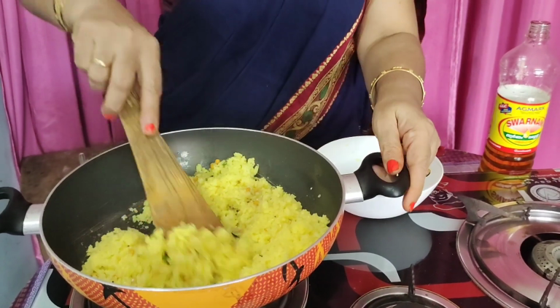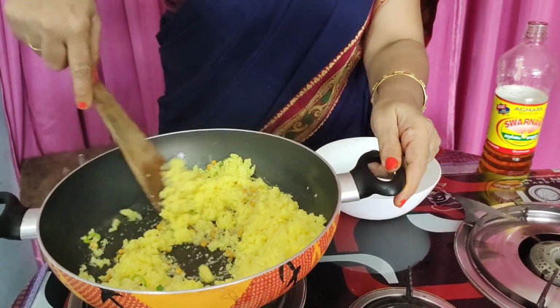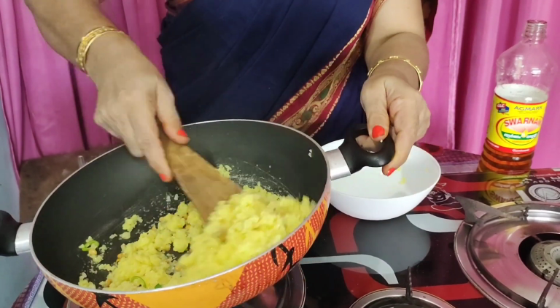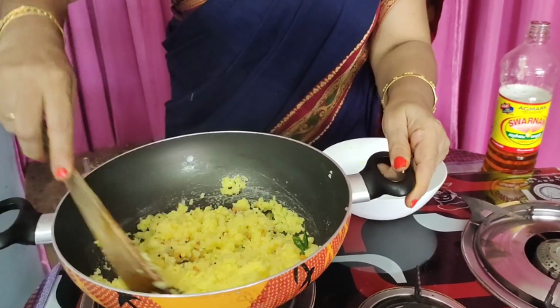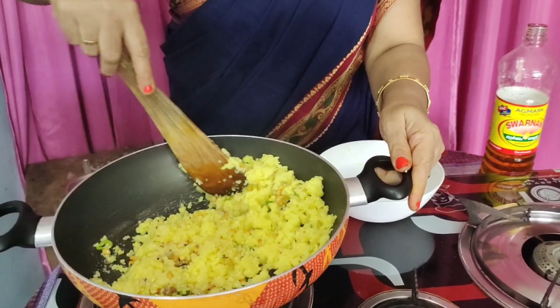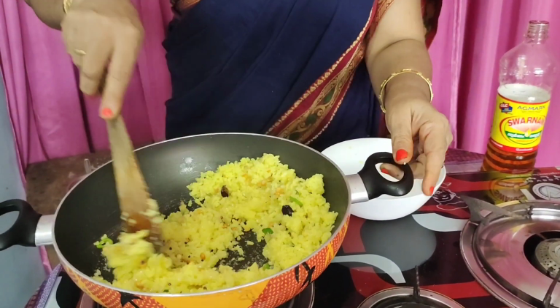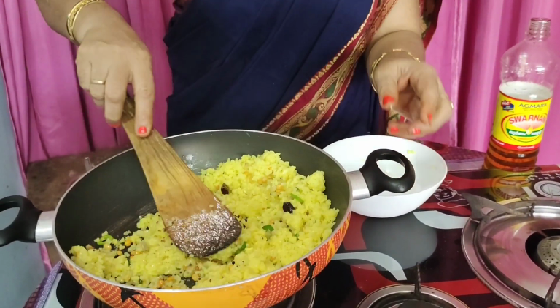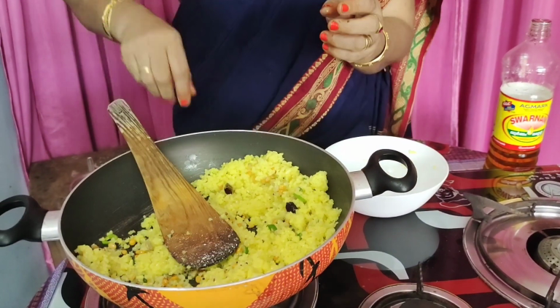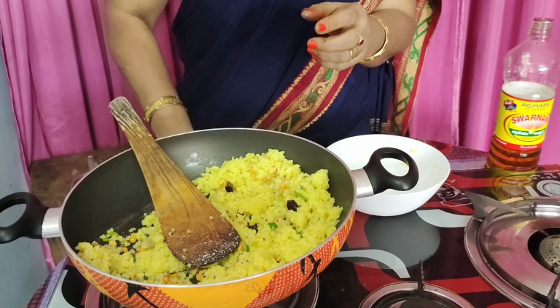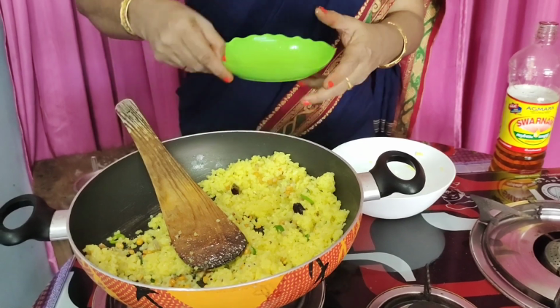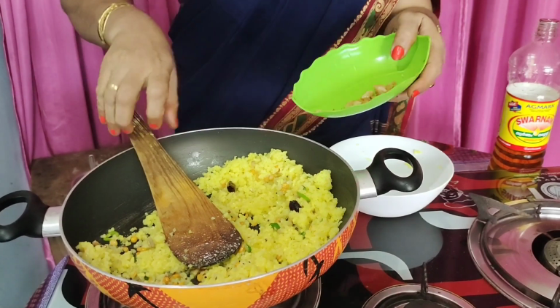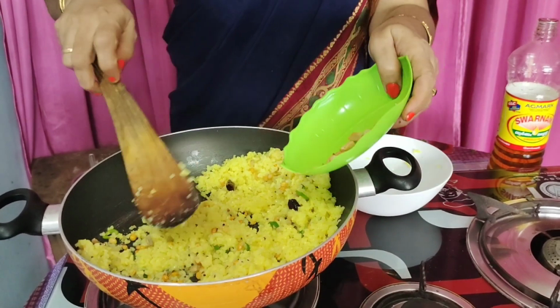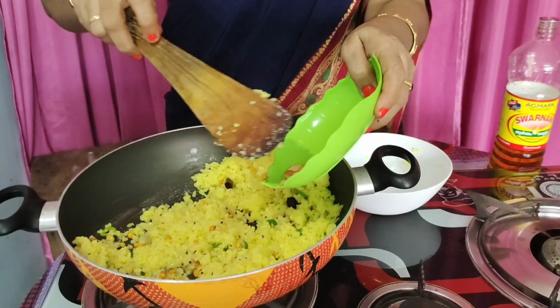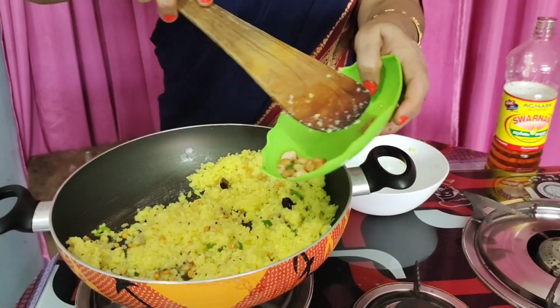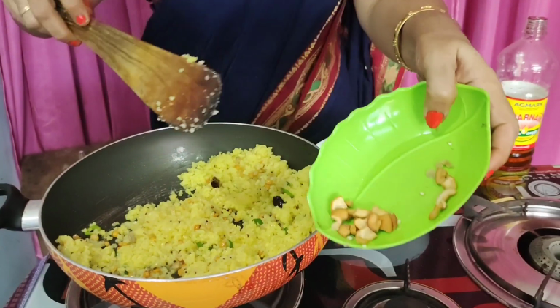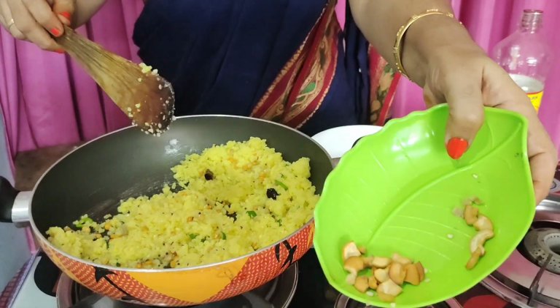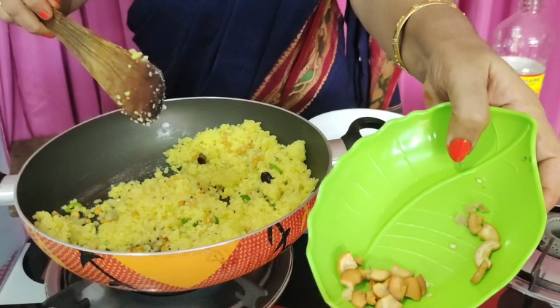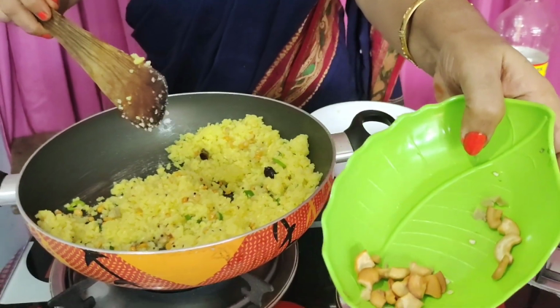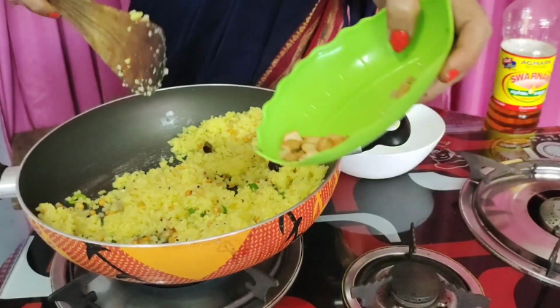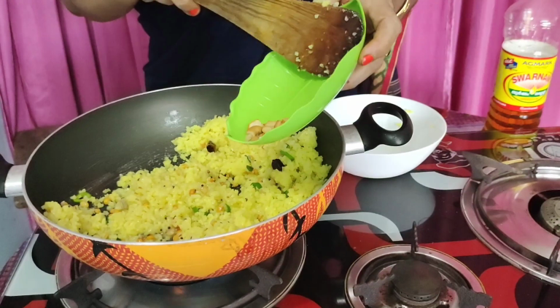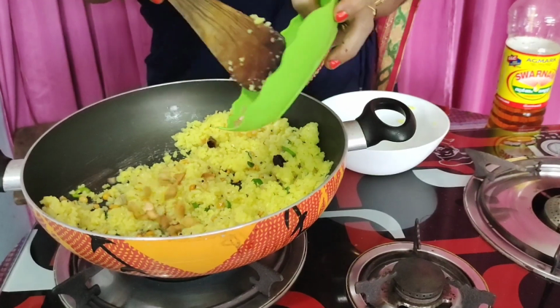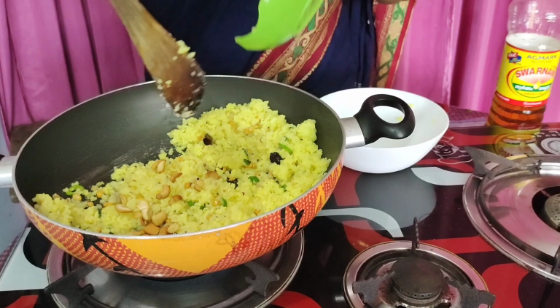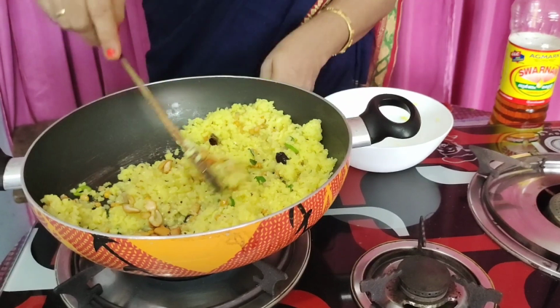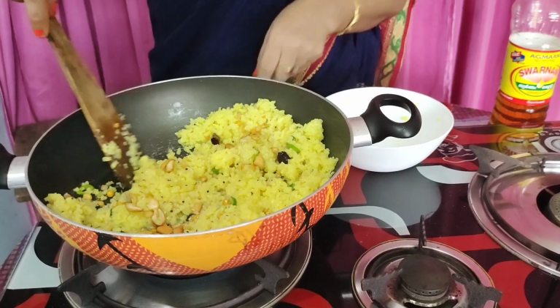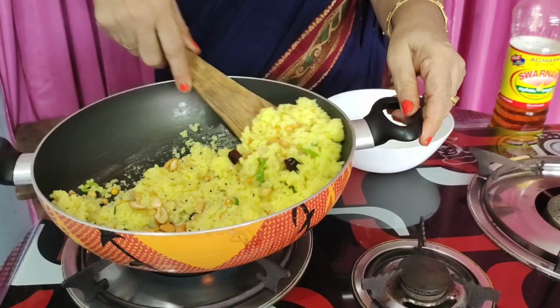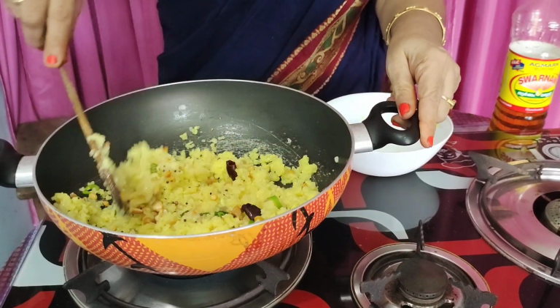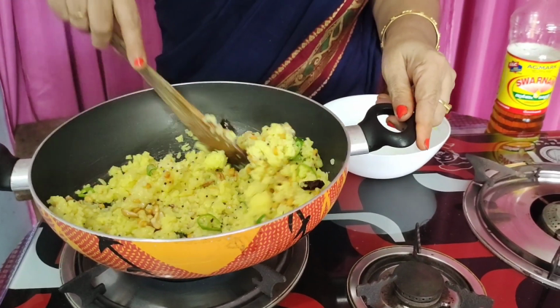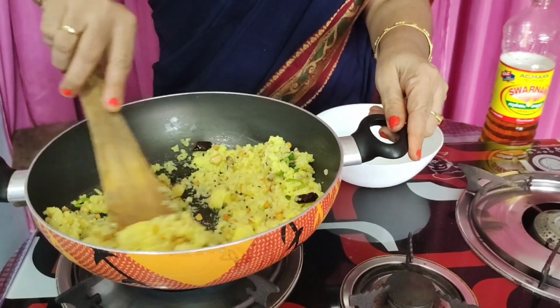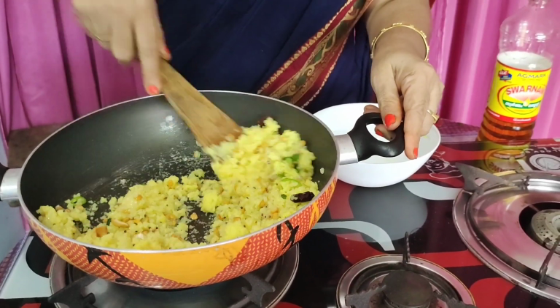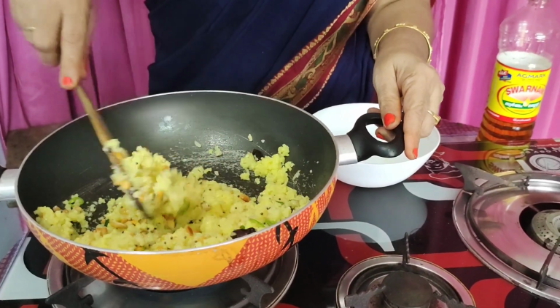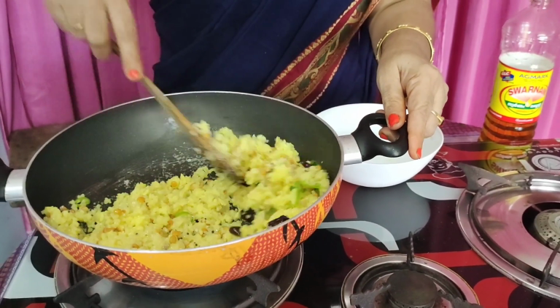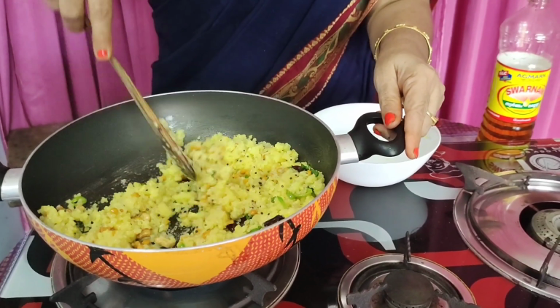Then cook it in the pan. I make it very cool. I am ready for the first time. I will put the same in my cooking. Remember to have the lemon rice delivered.